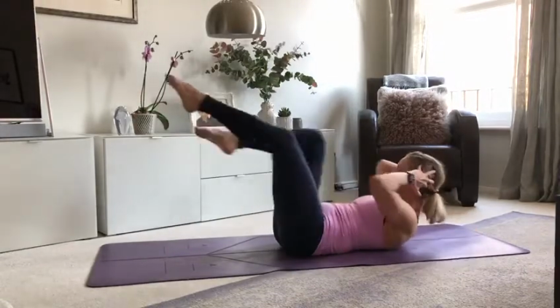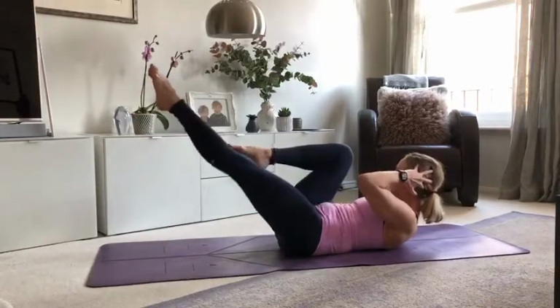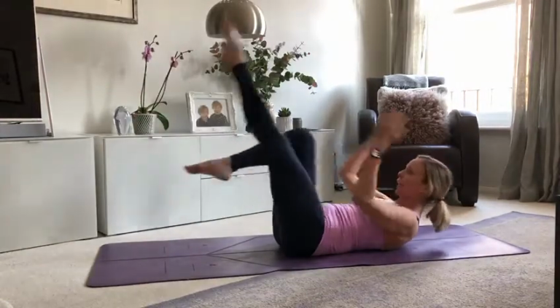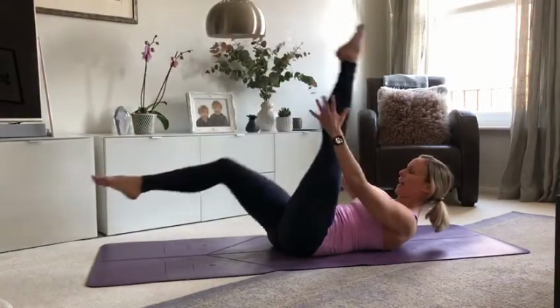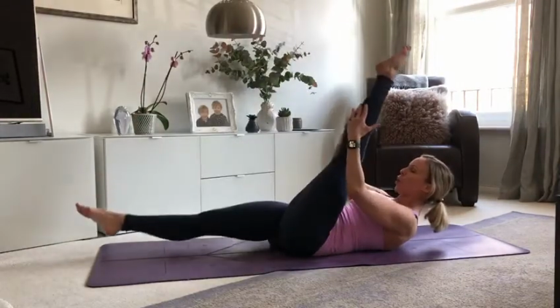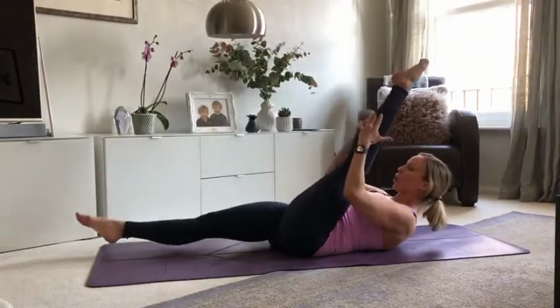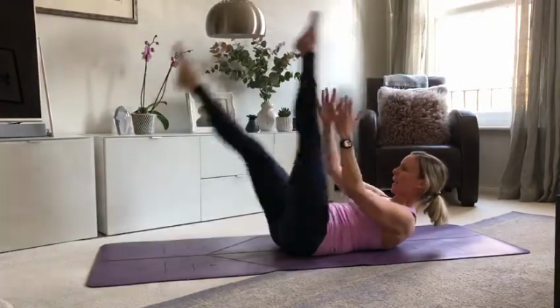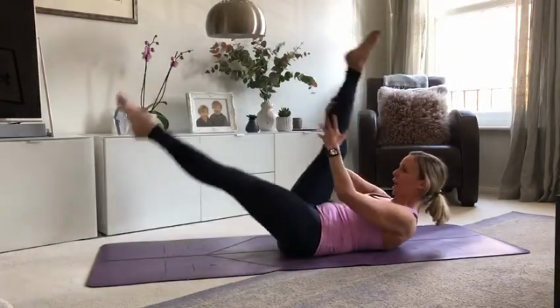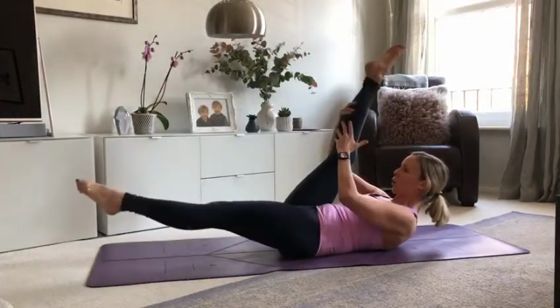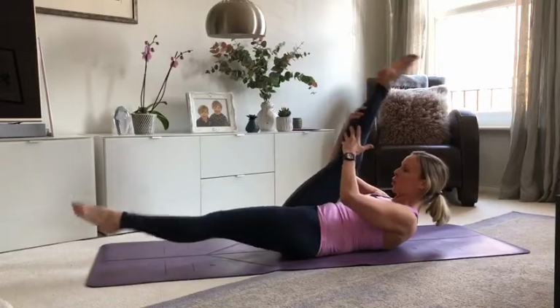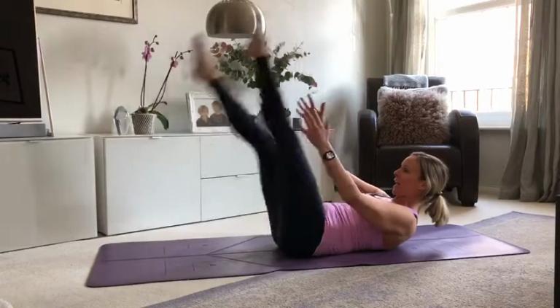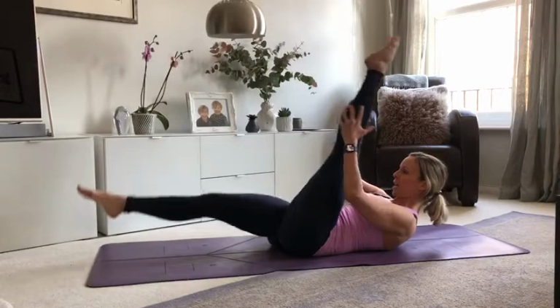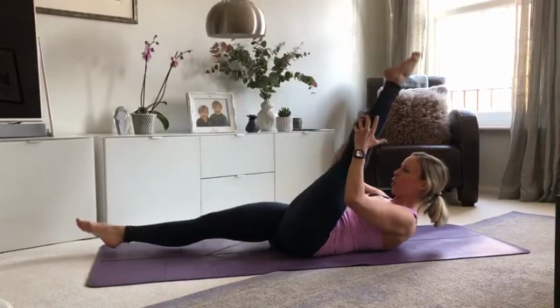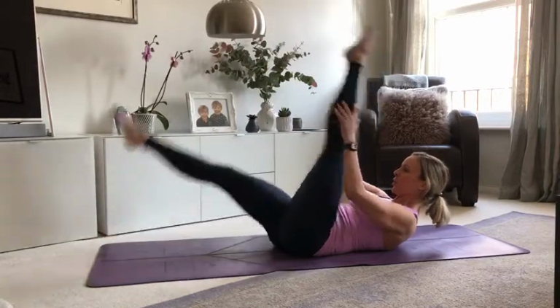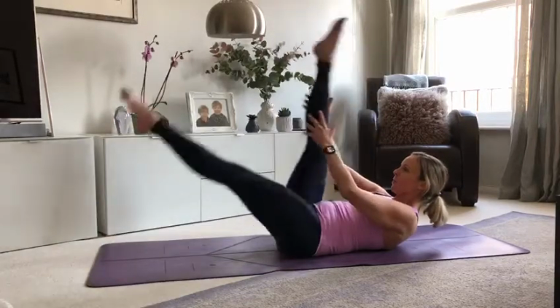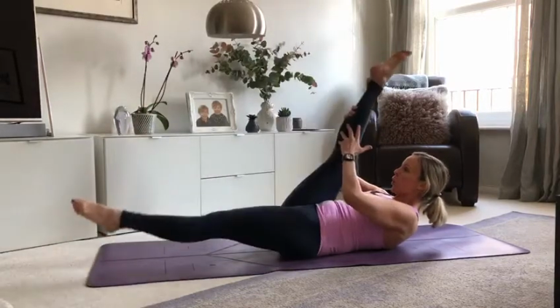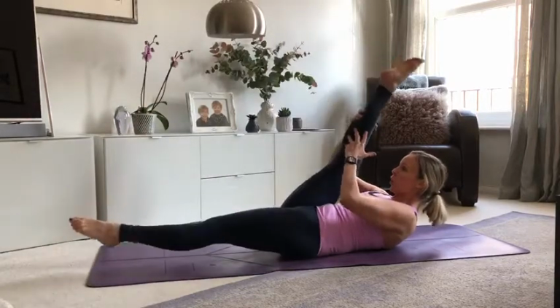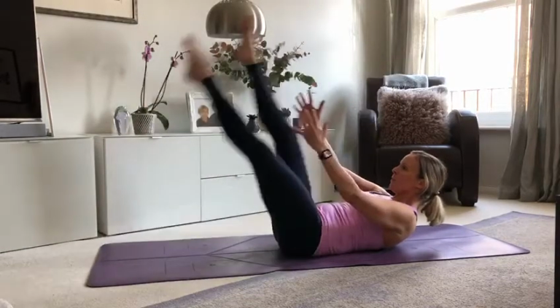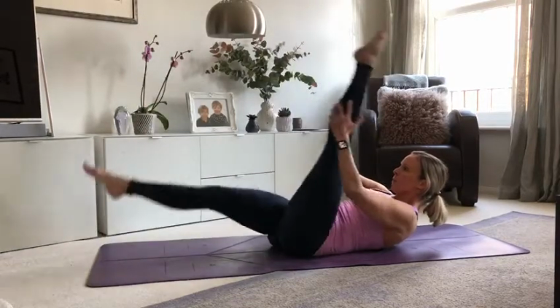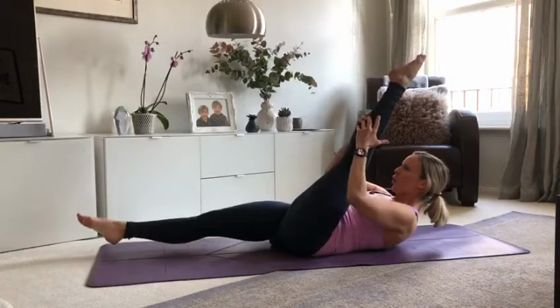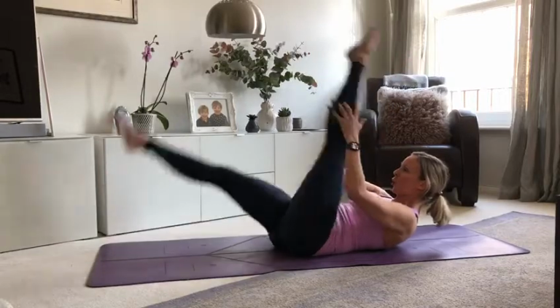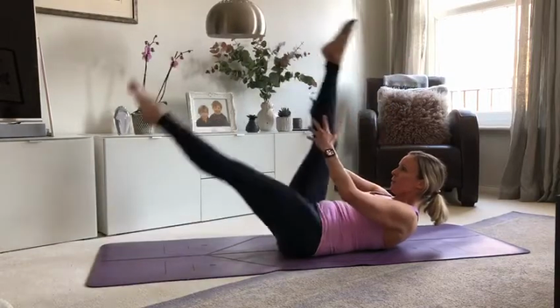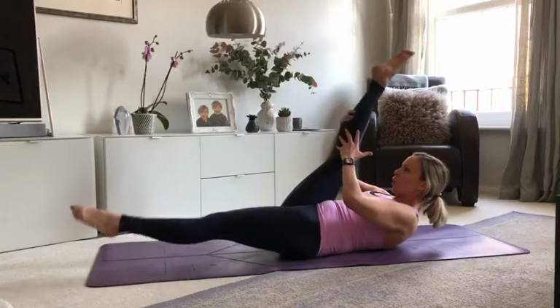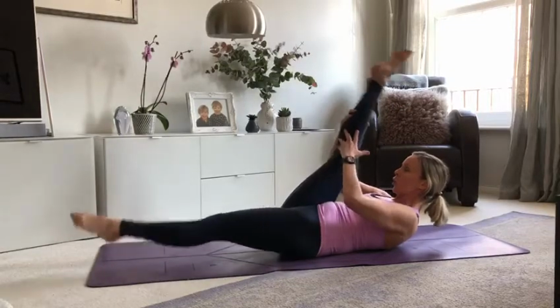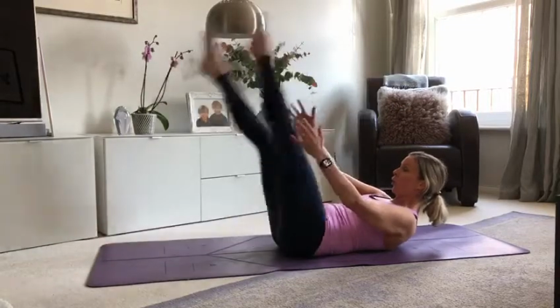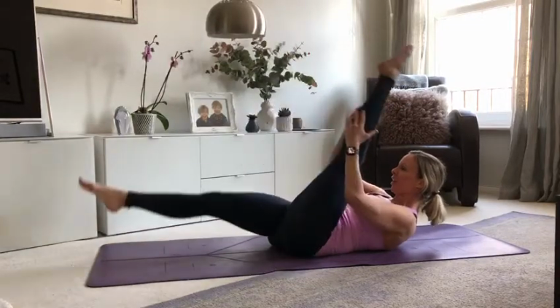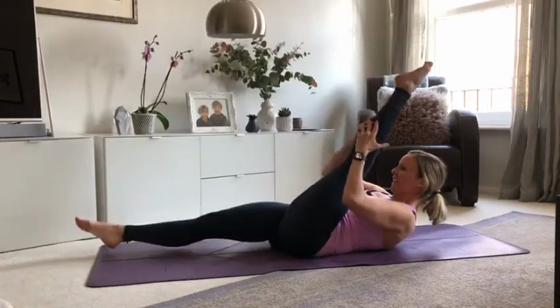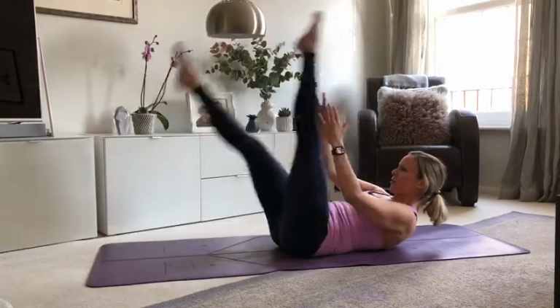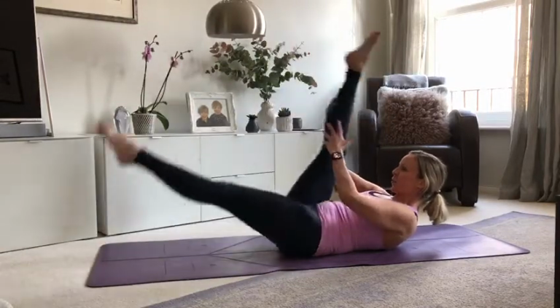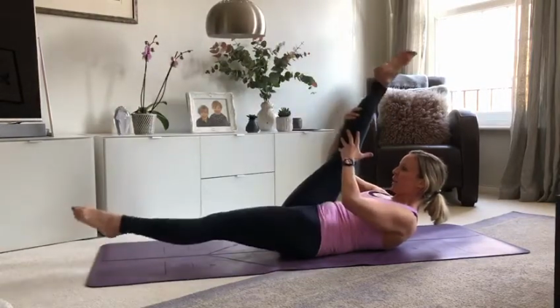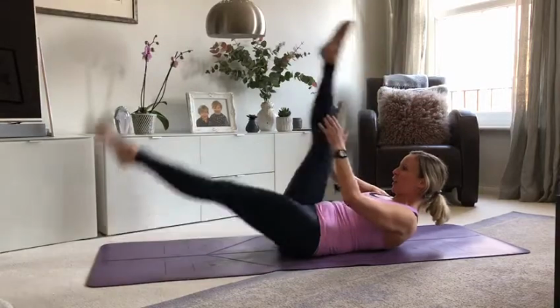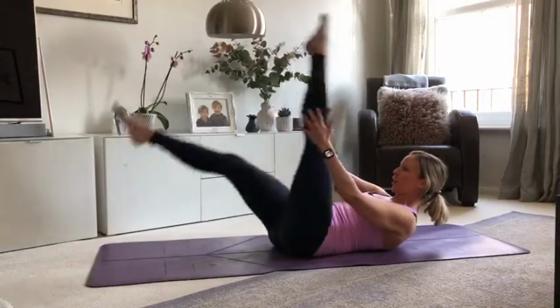Scissors coming. One leg up, one leg down. Inhale, change. Four more — keep reaching out through the big toes. Last two.